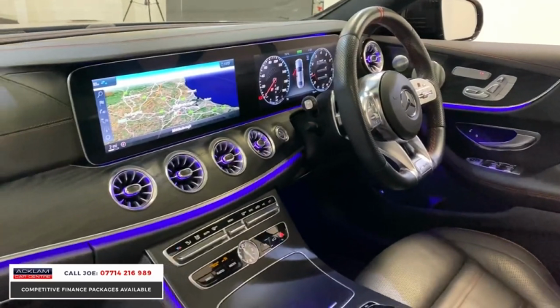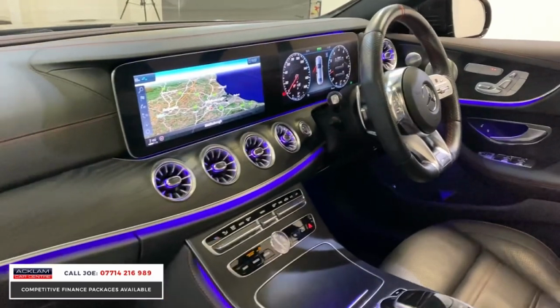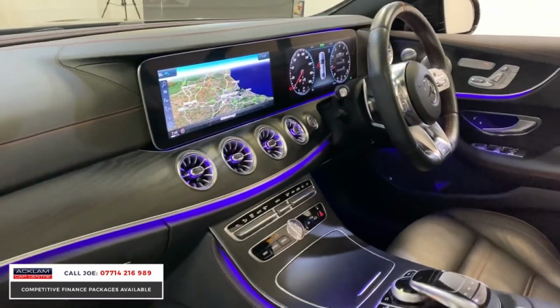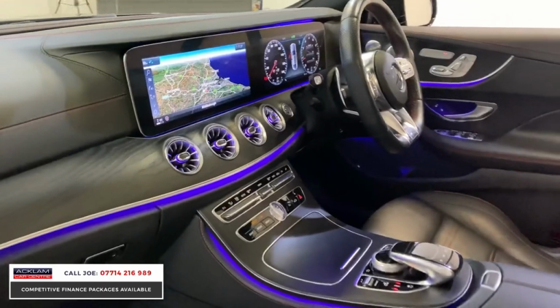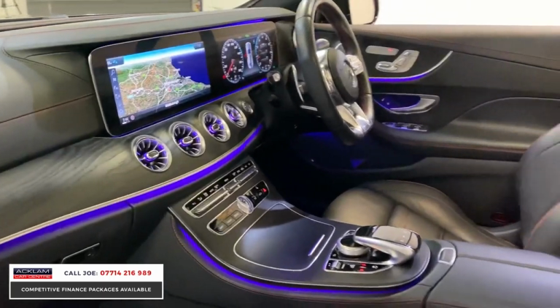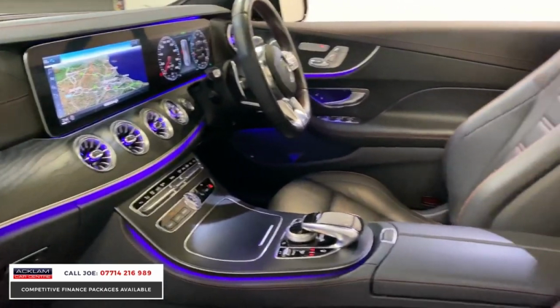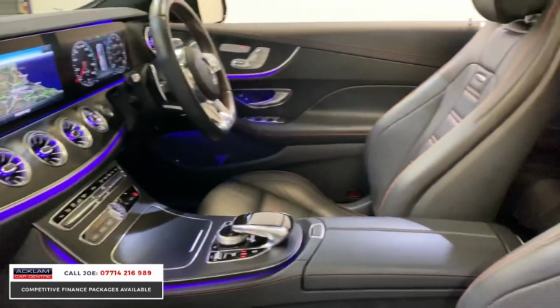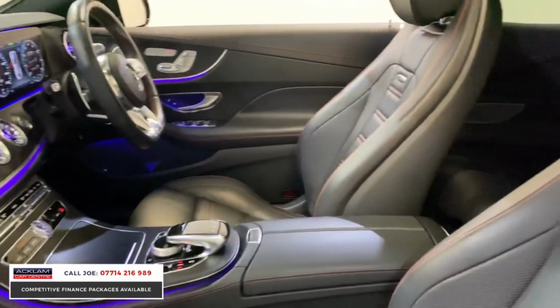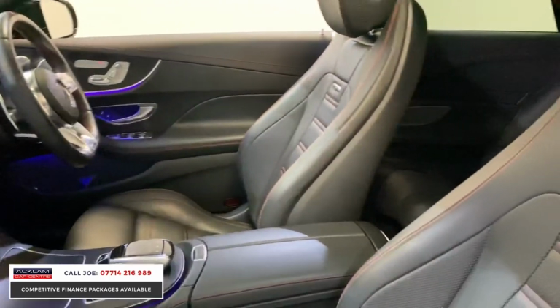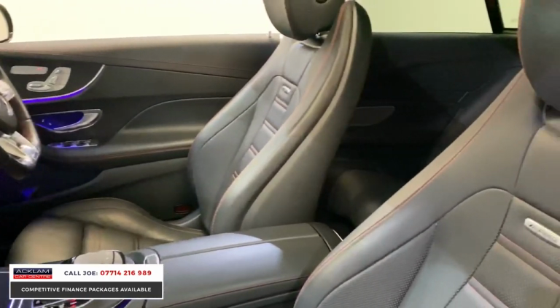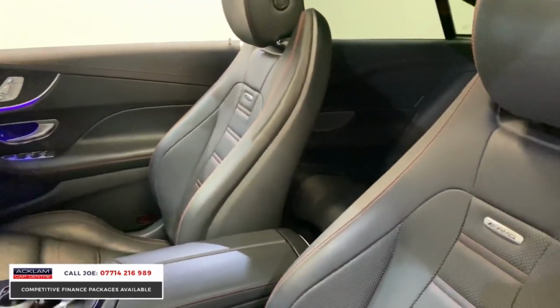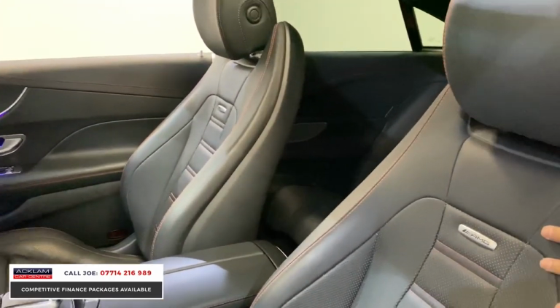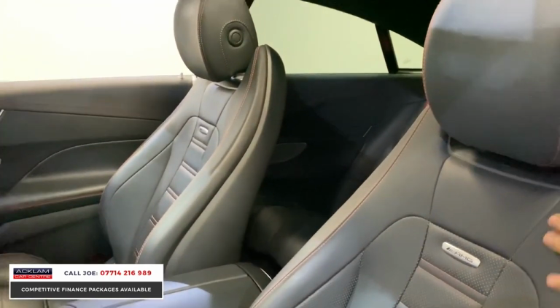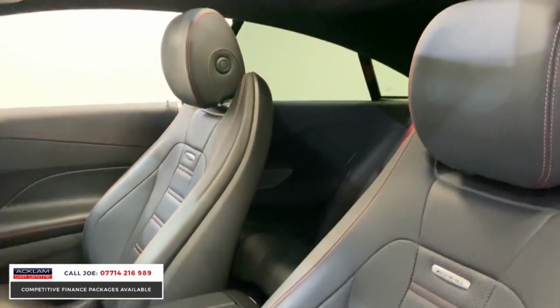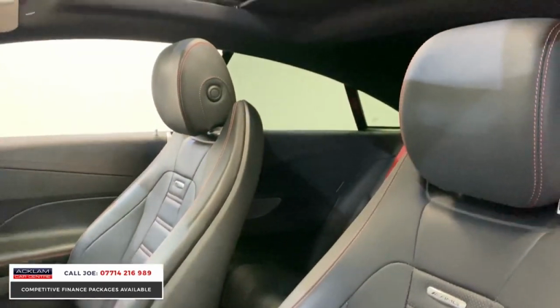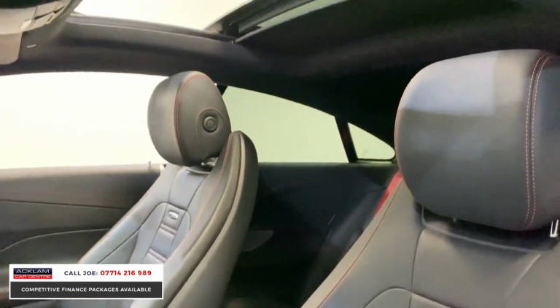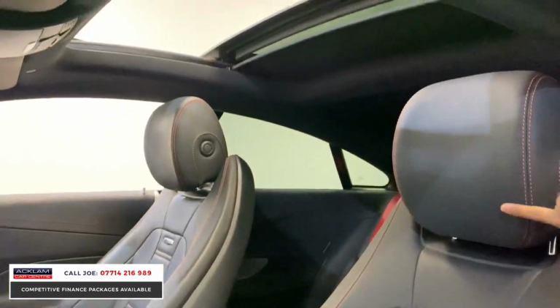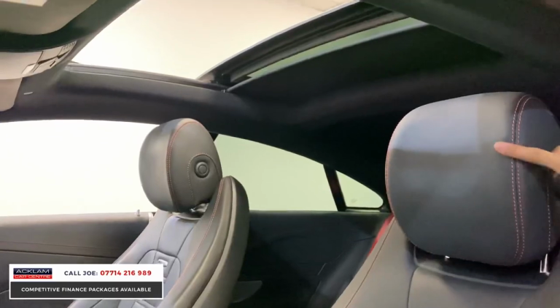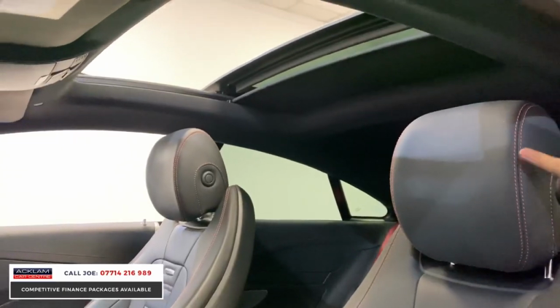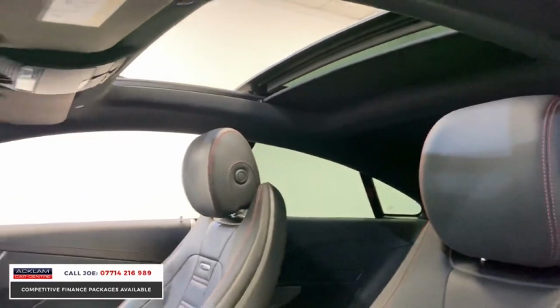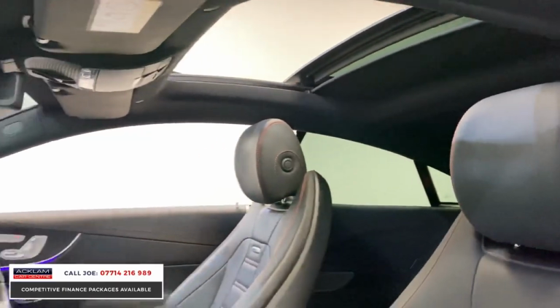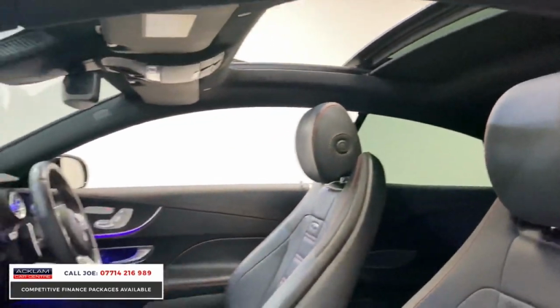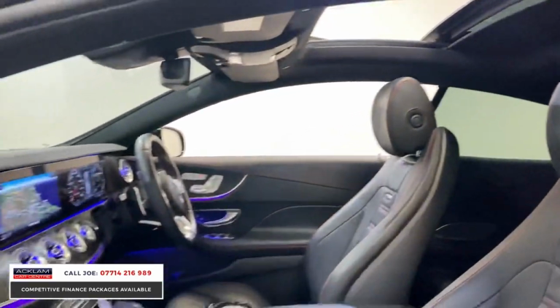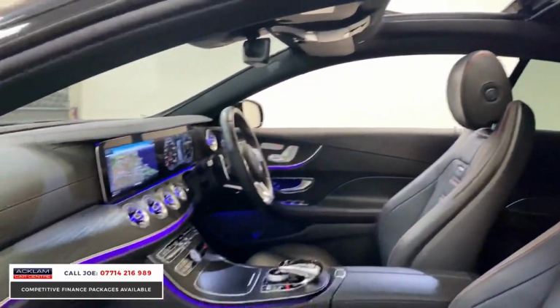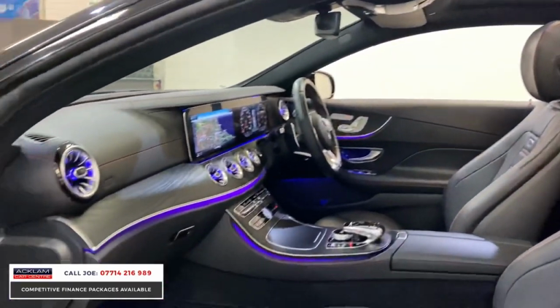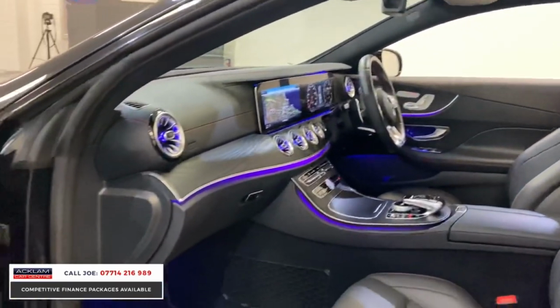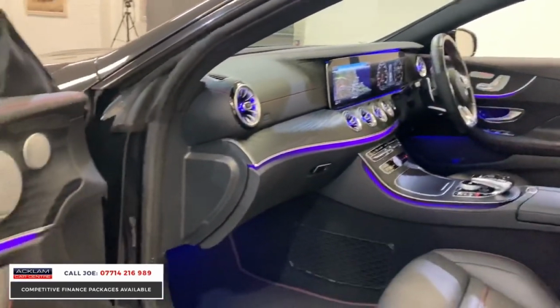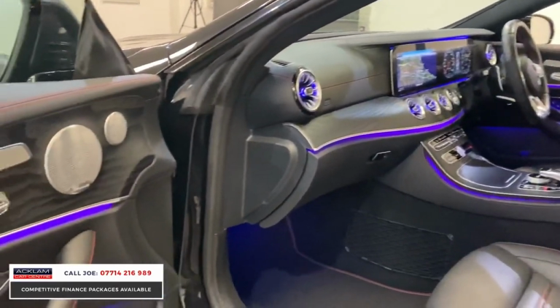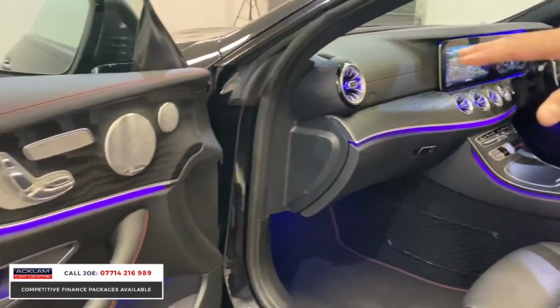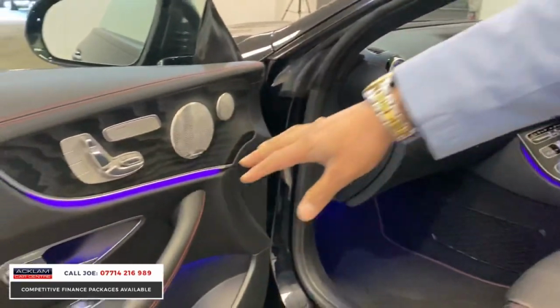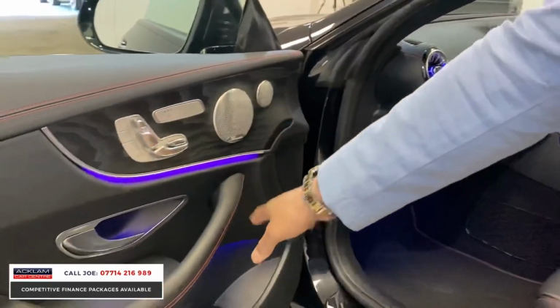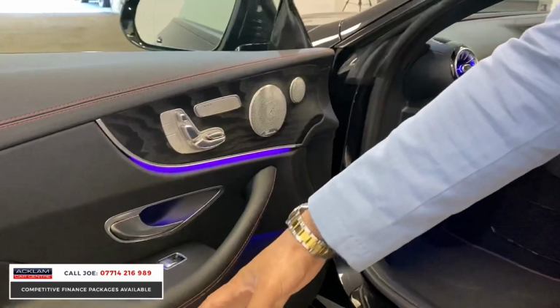Being the AMG, you have the AMG seats, full leather interior with perforated seats and red stitching, which continues on the headrest. The centre dash is all leather-wrapped, and the same on the door cards.